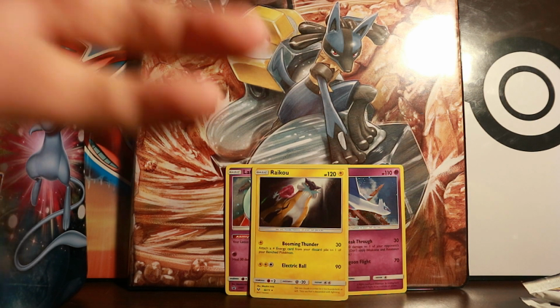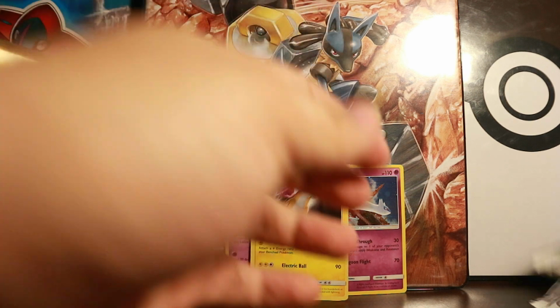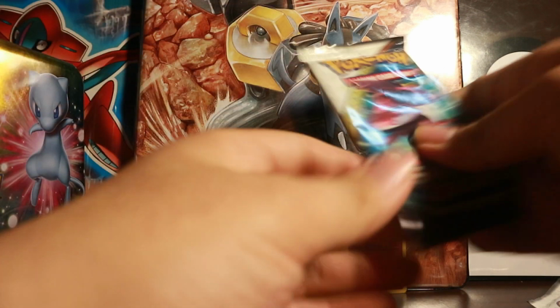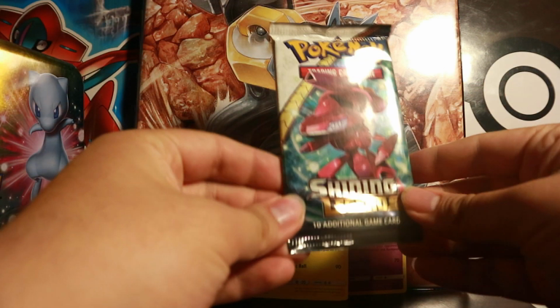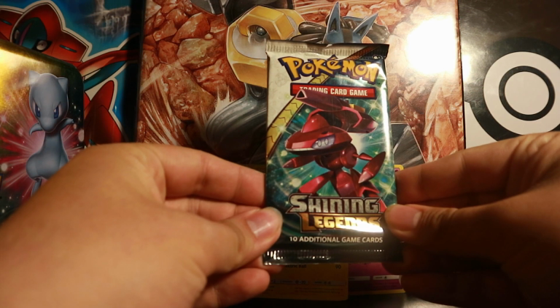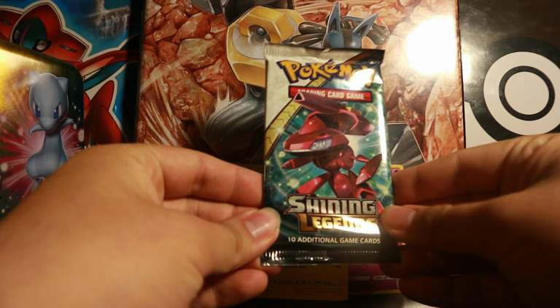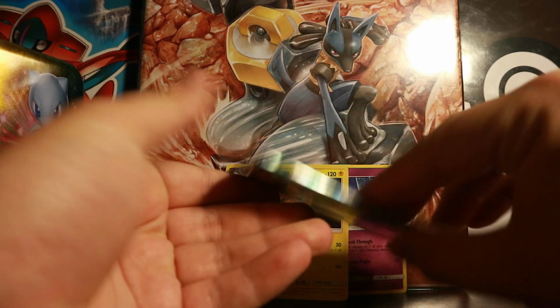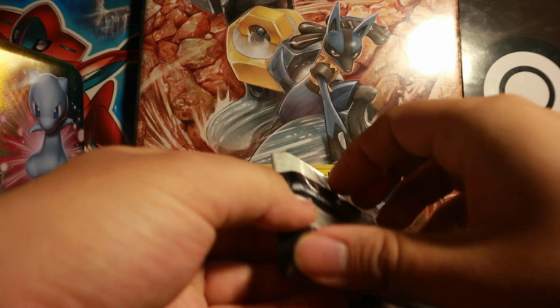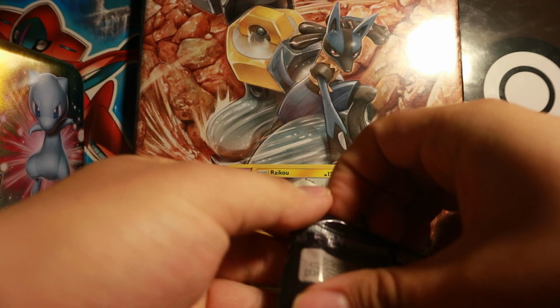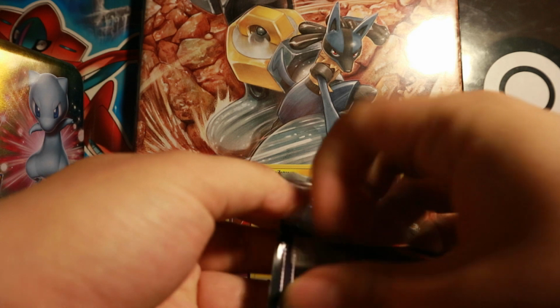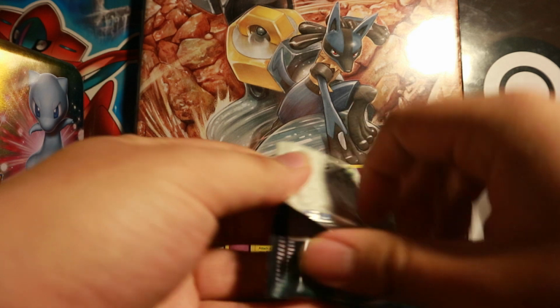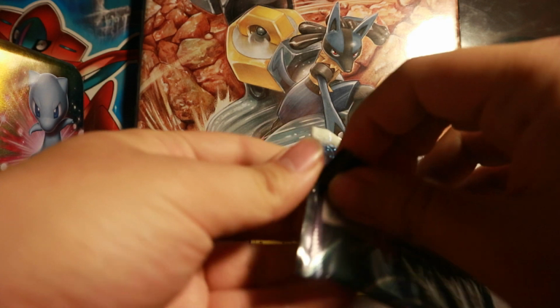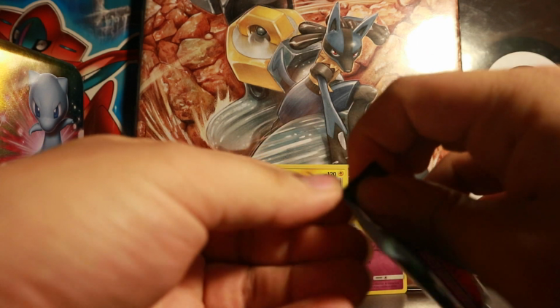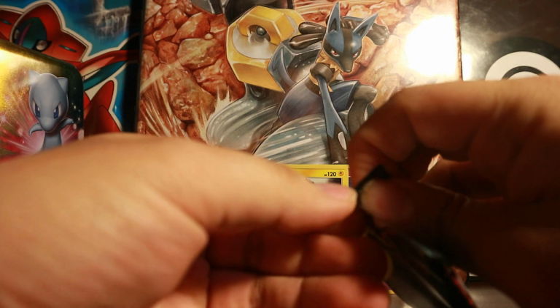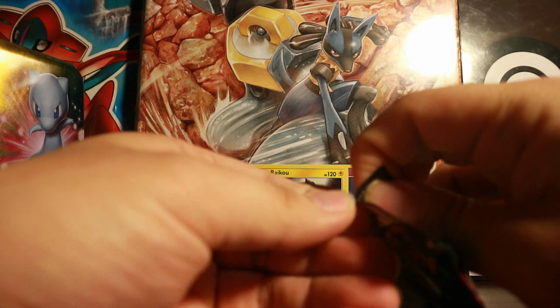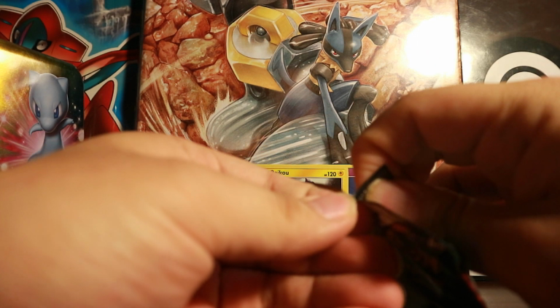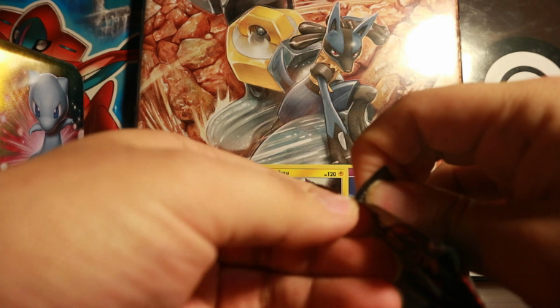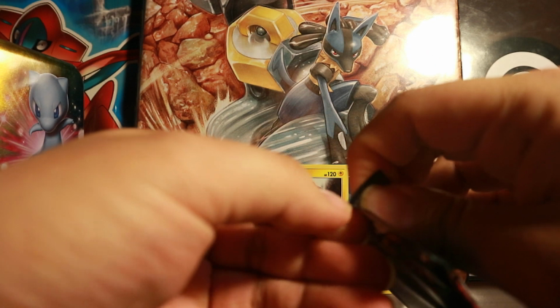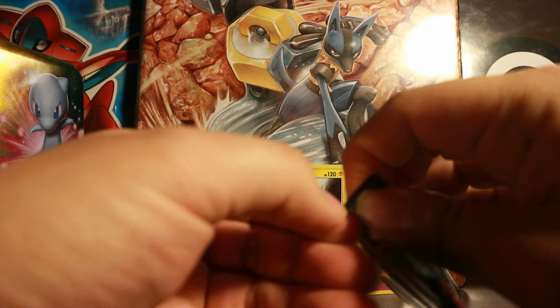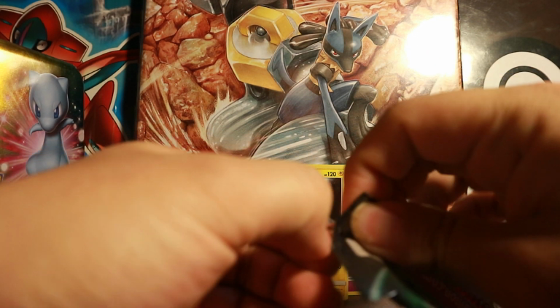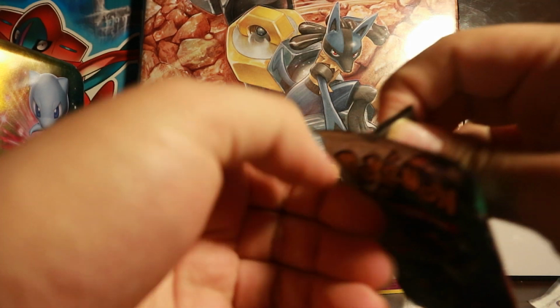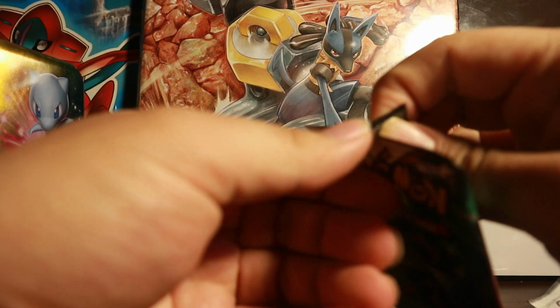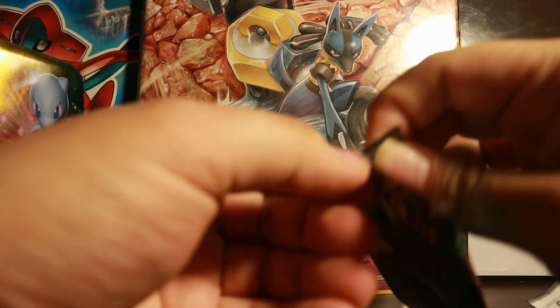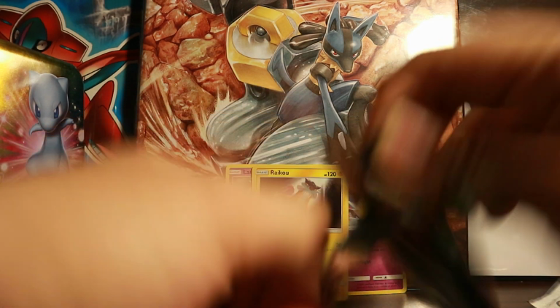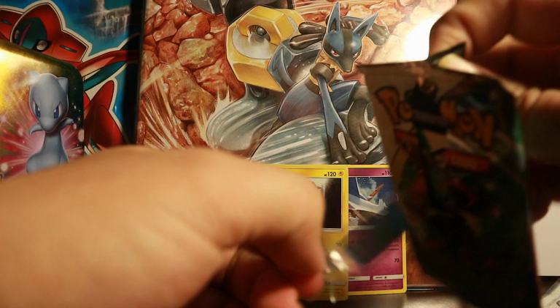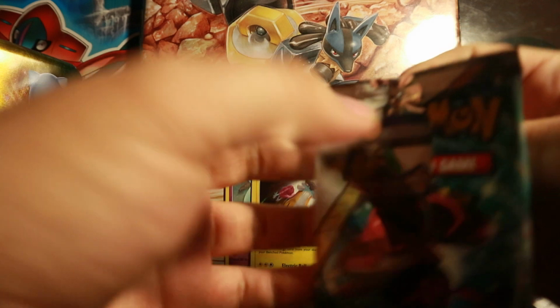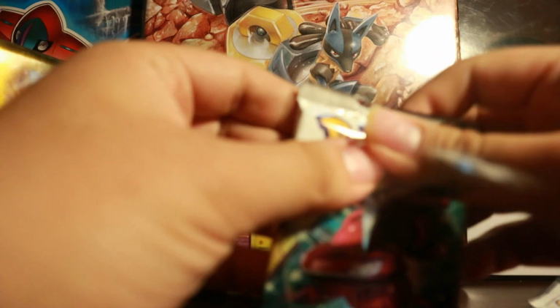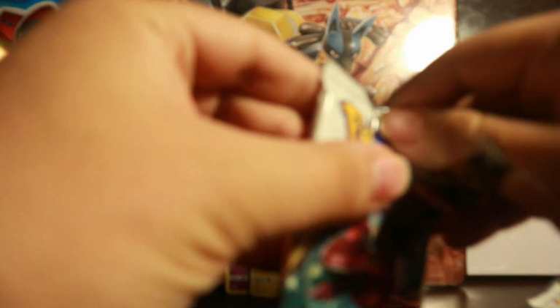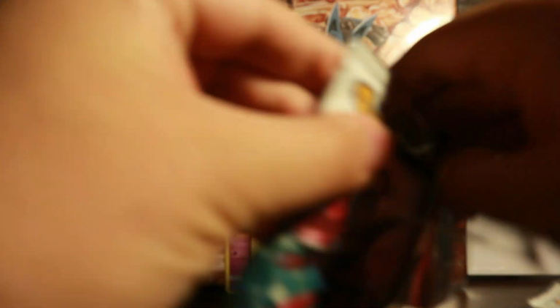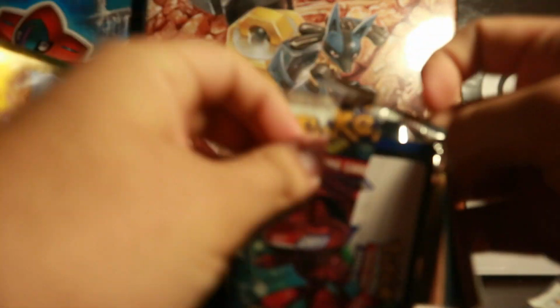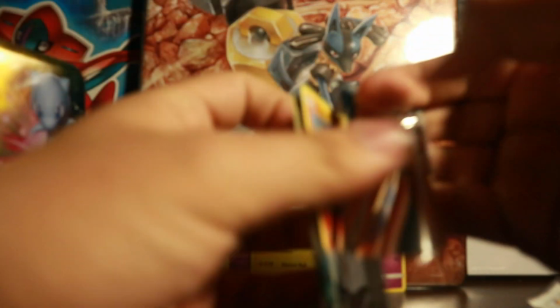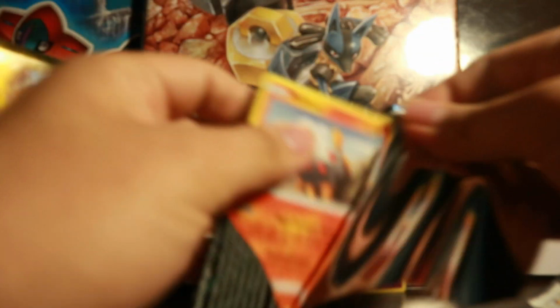Next pack — Genesect. My camera says the battery's going to die, so I hope it doesn't die just yet and has some juice left for opening the rest.